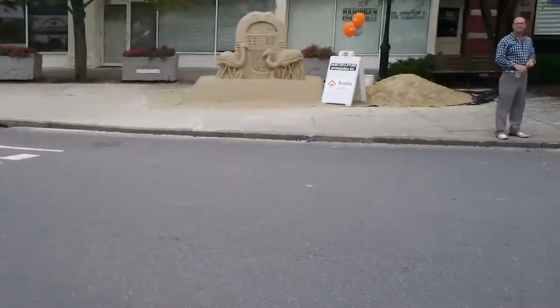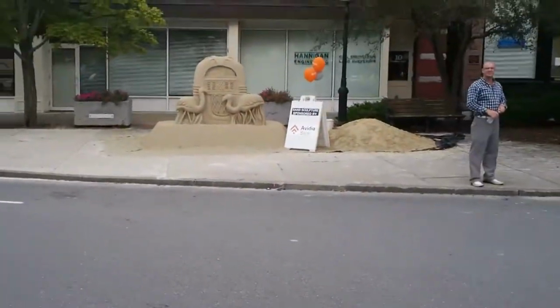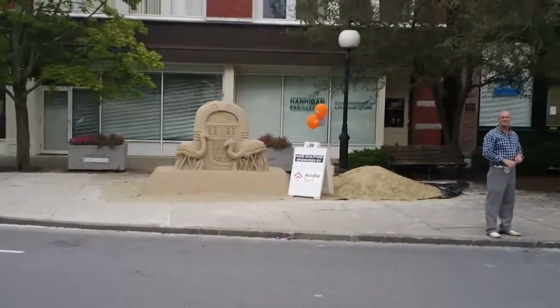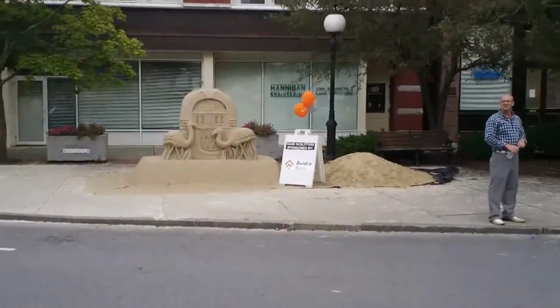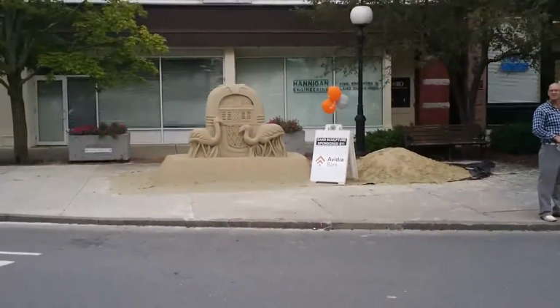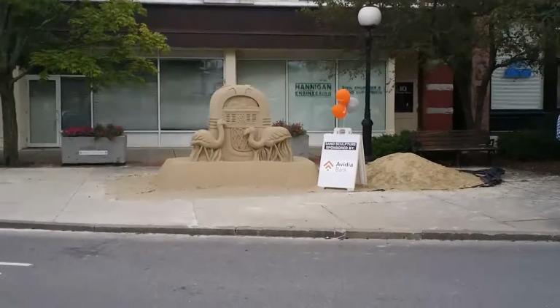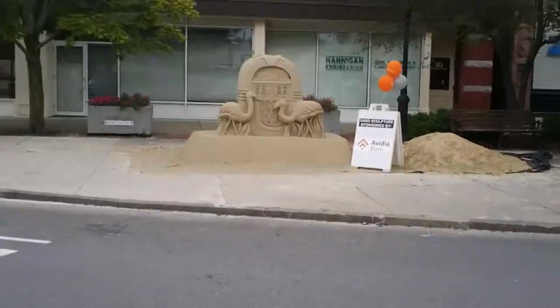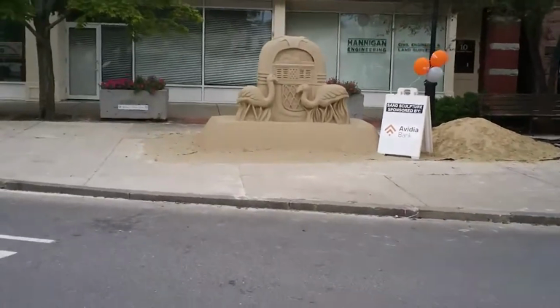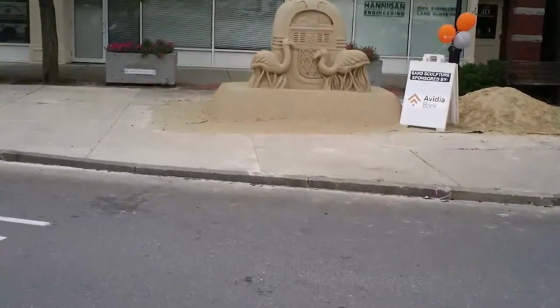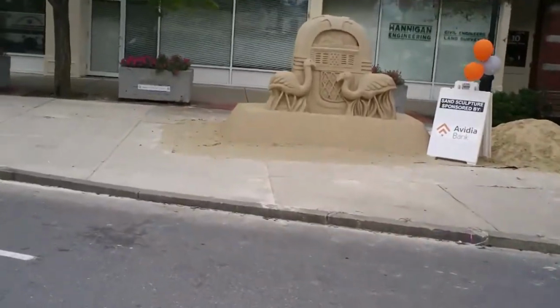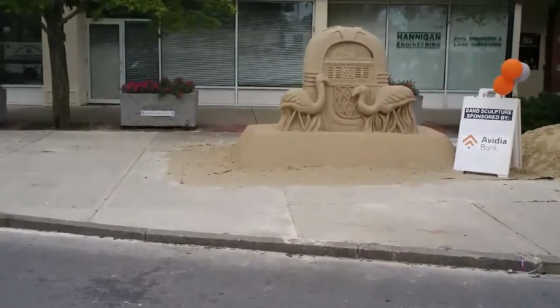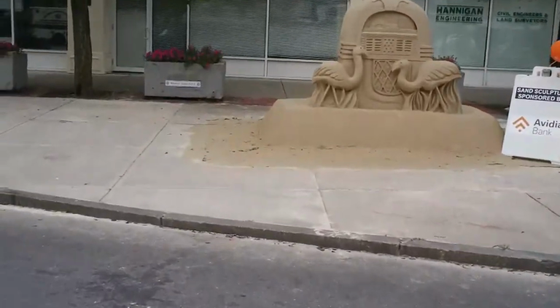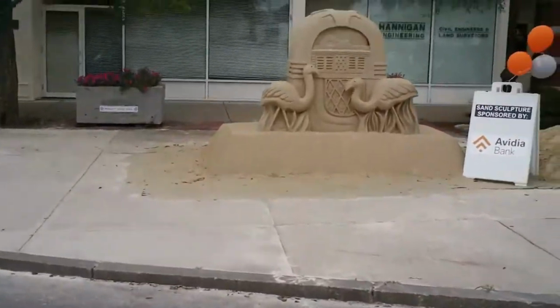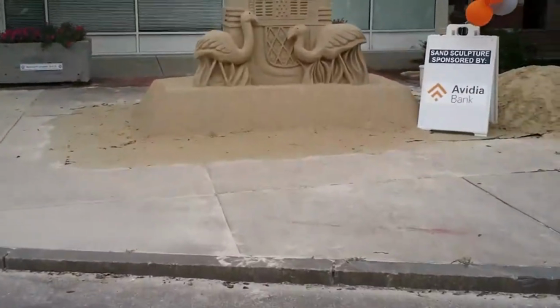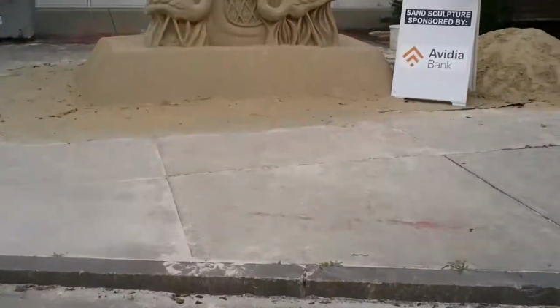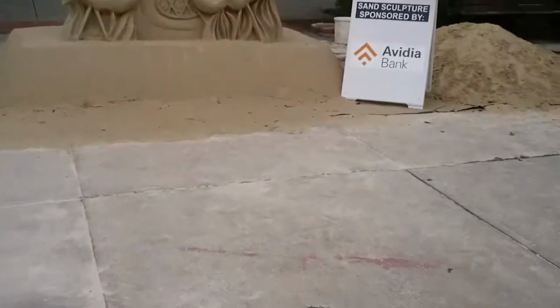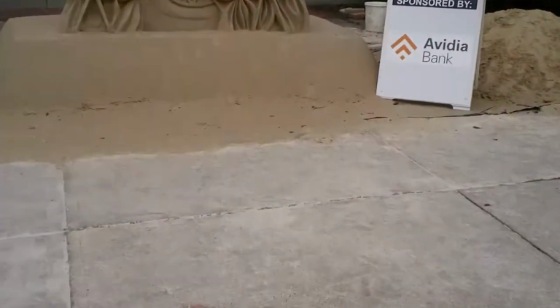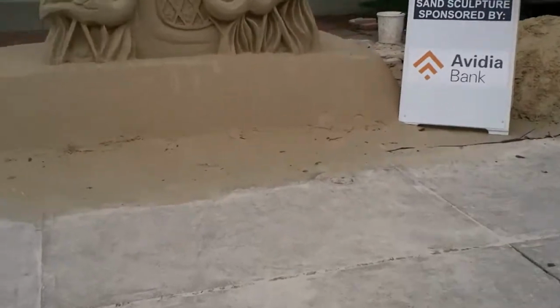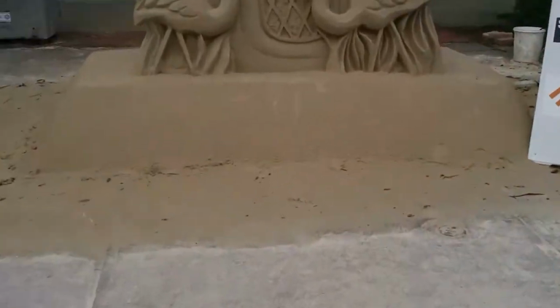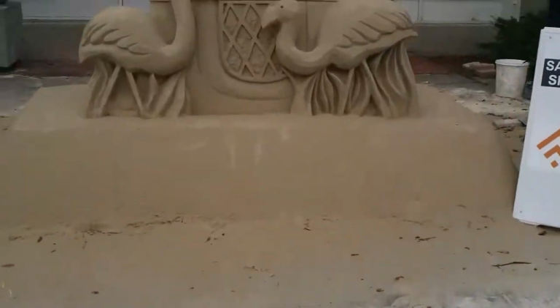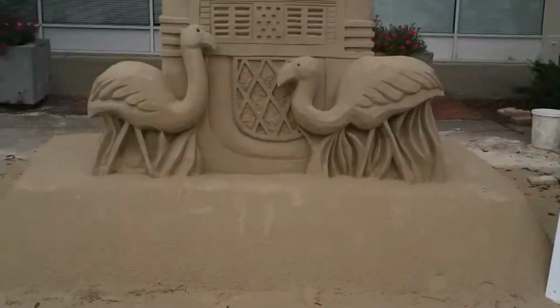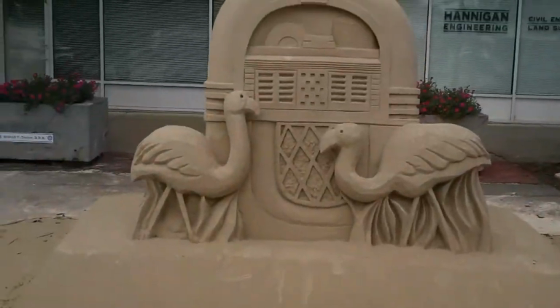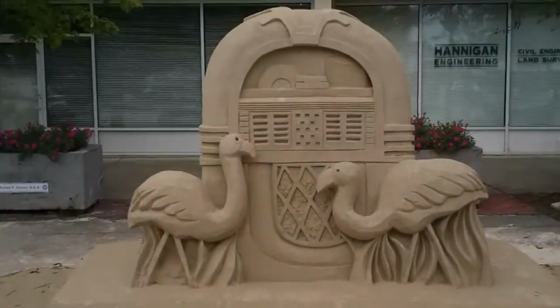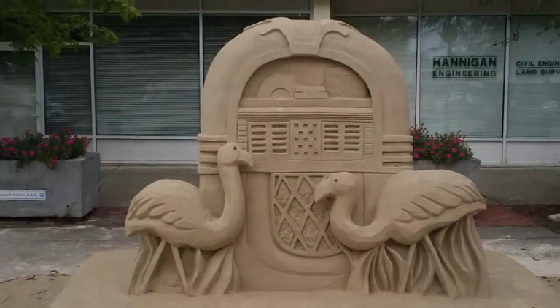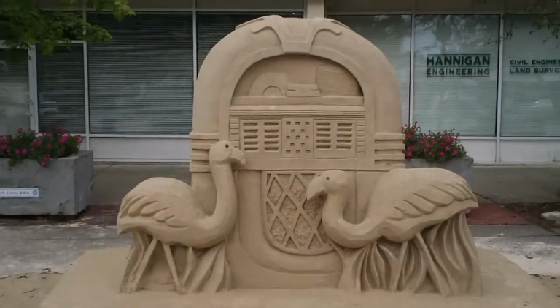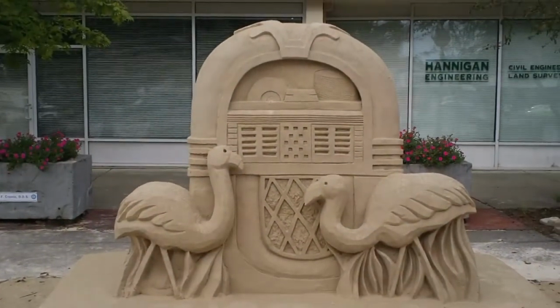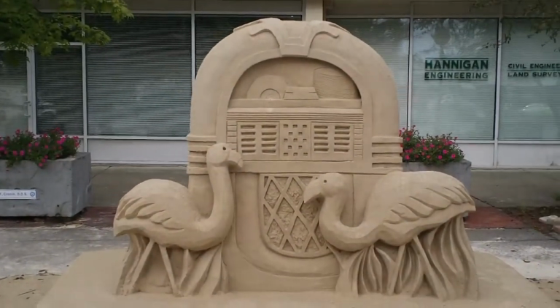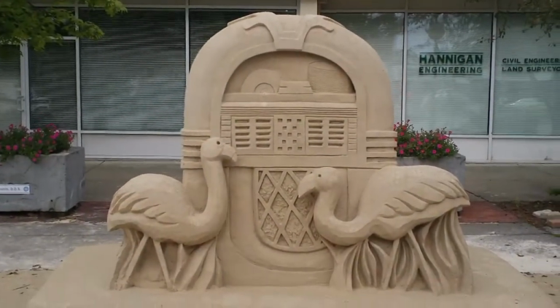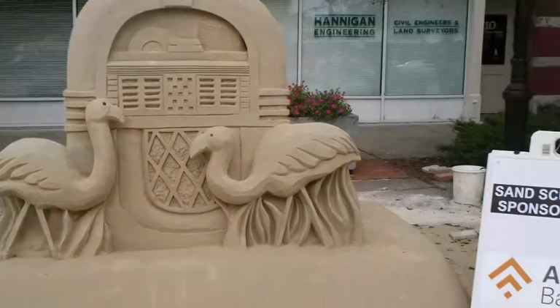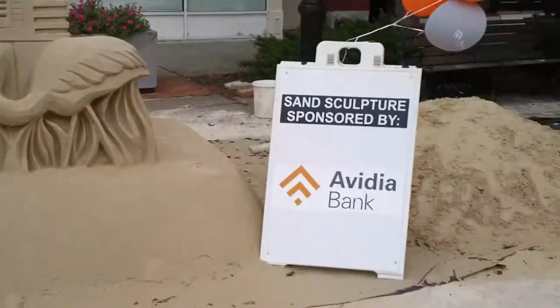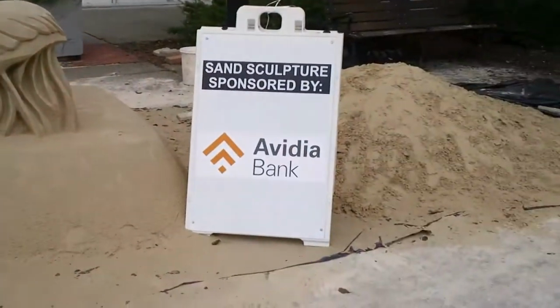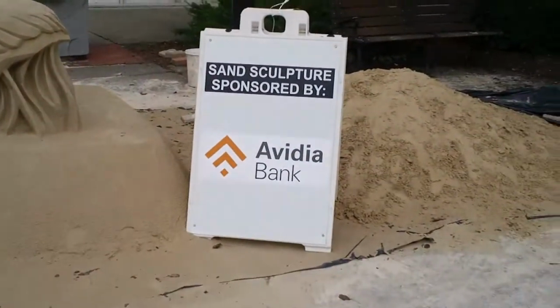There's the sand sculpture. We've got to look at it again — how can you not? How can you not look at this? Sponsored by AVIDIA.